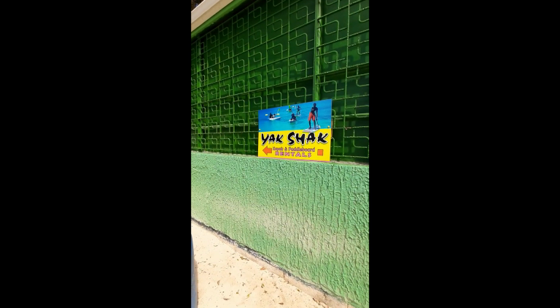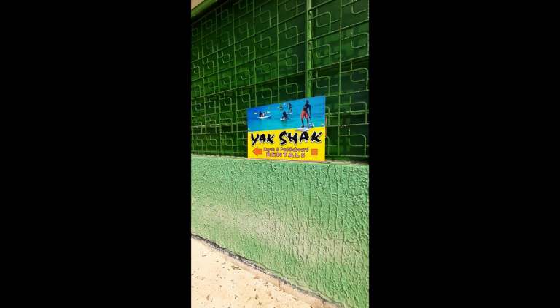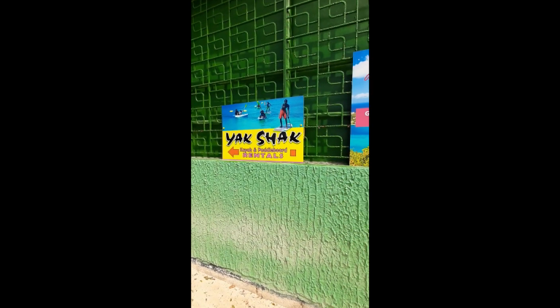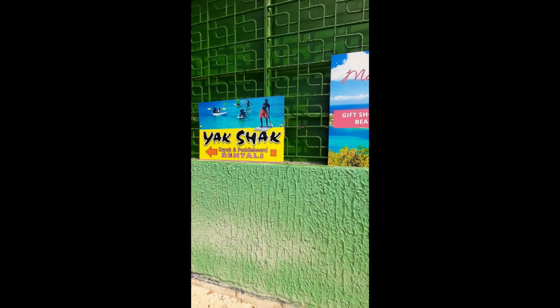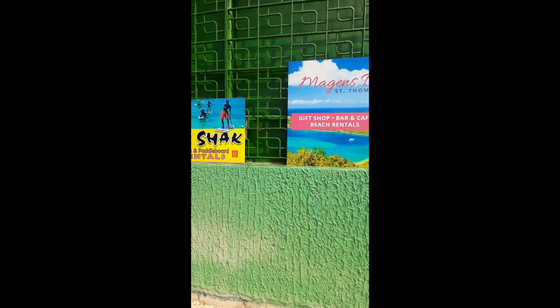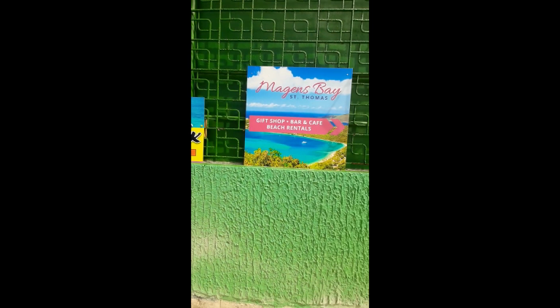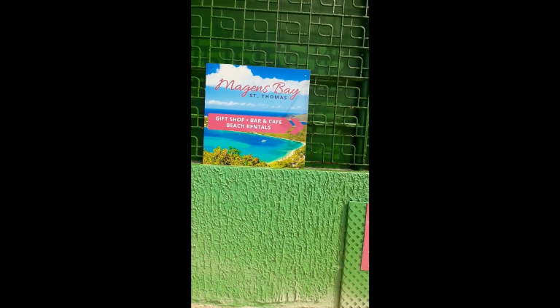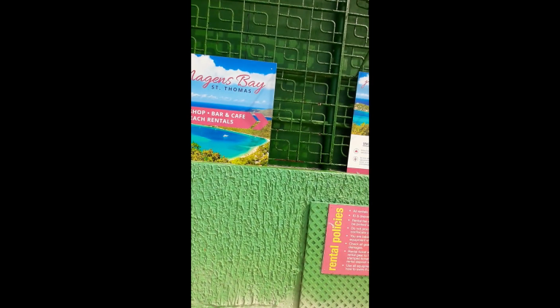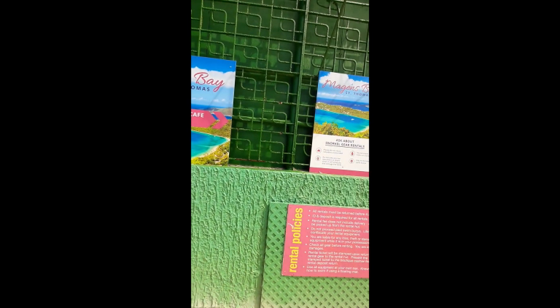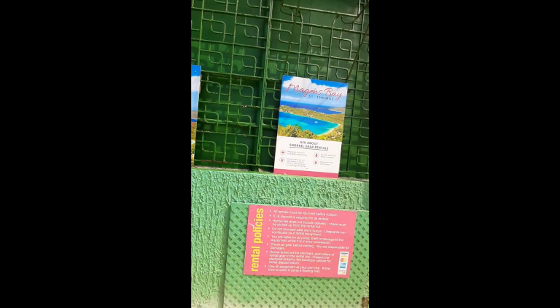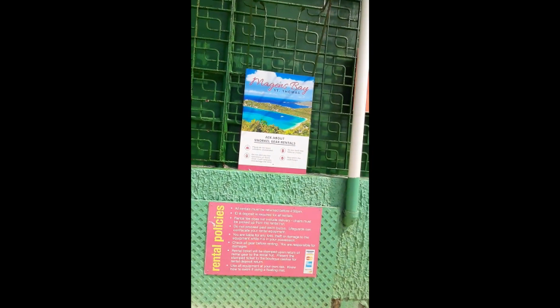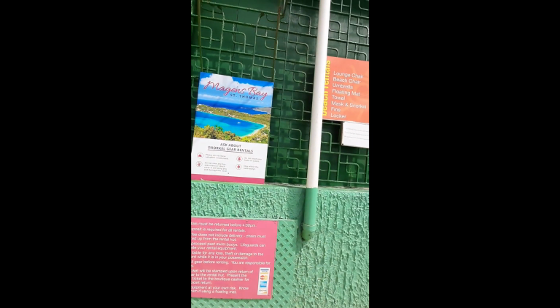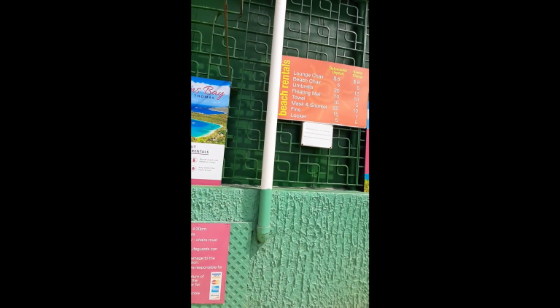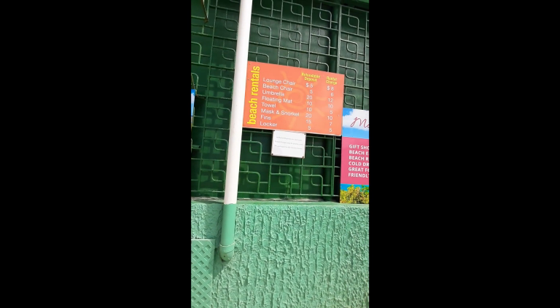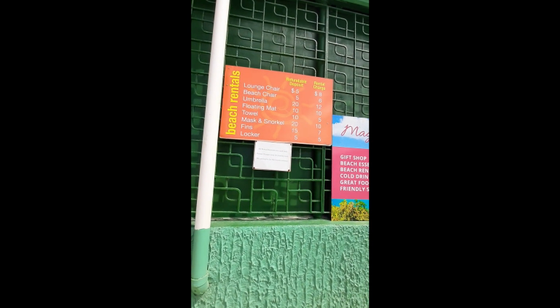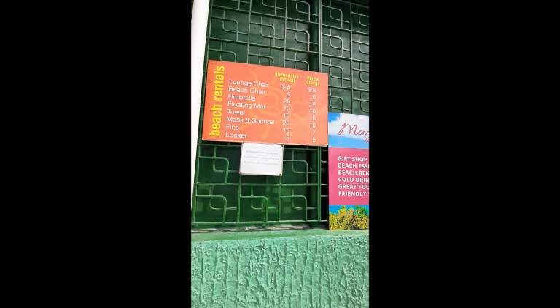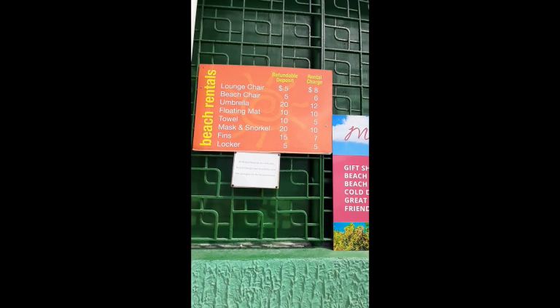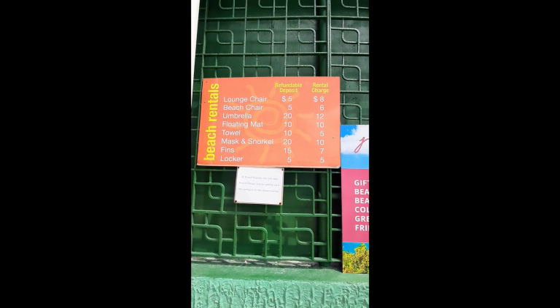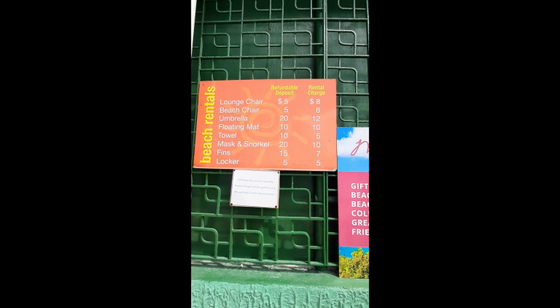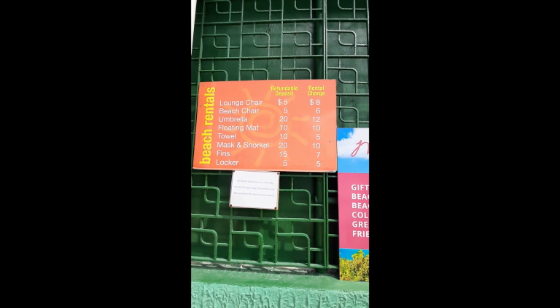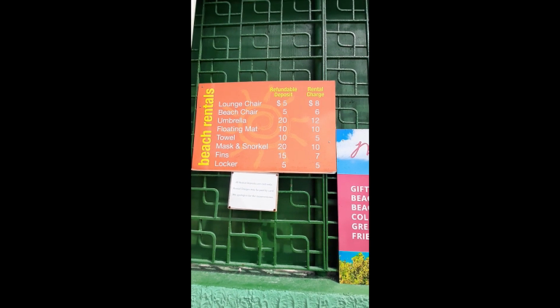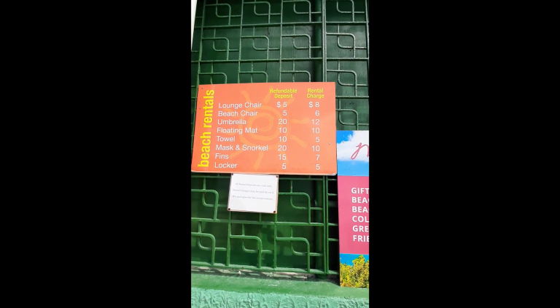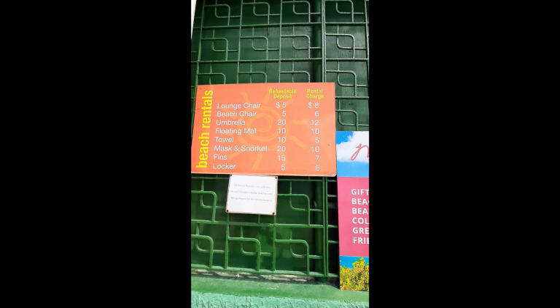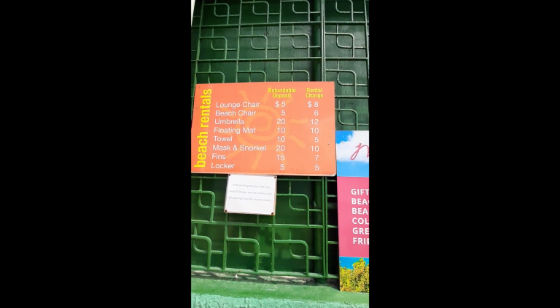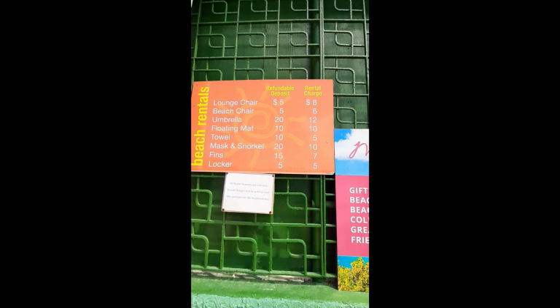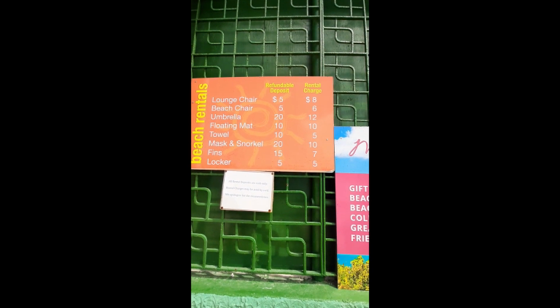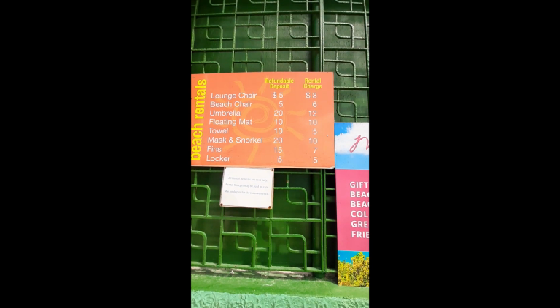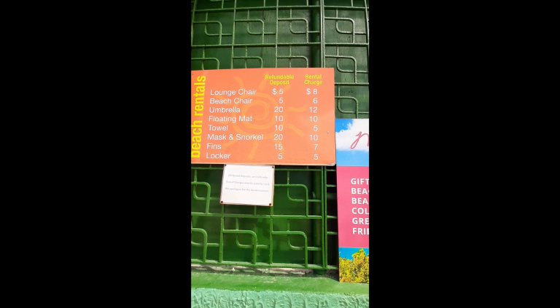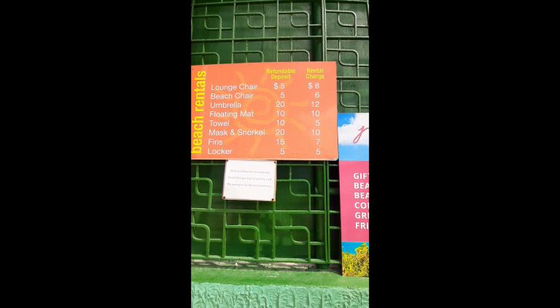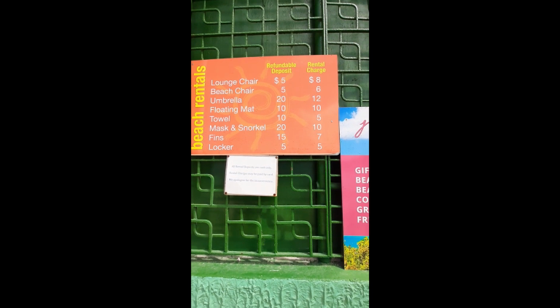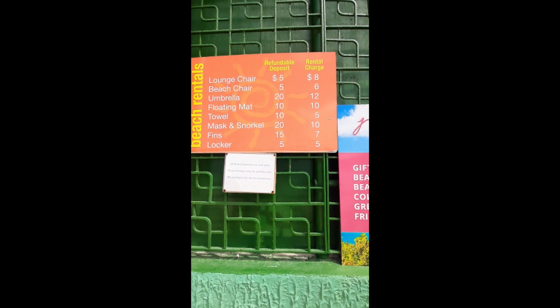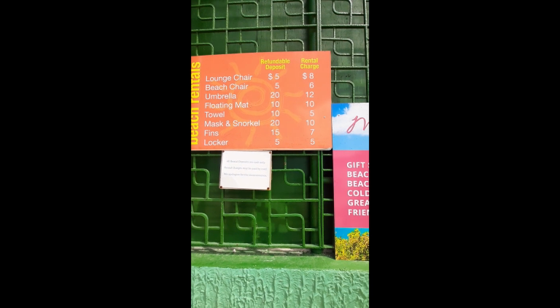You can rent kayaks, paddle boards, snorkel gear, and chairs. Here are the prices for chairs, umbrellas, snorkels, fins, etc.